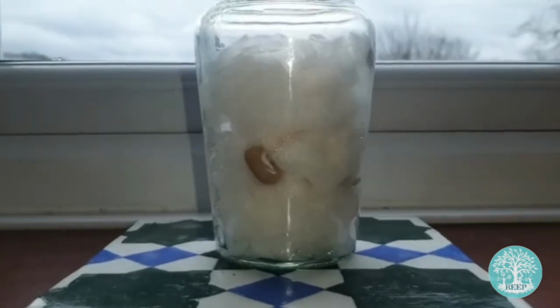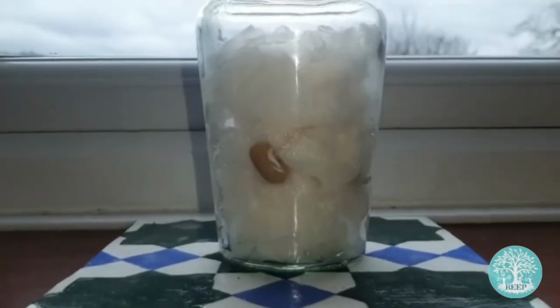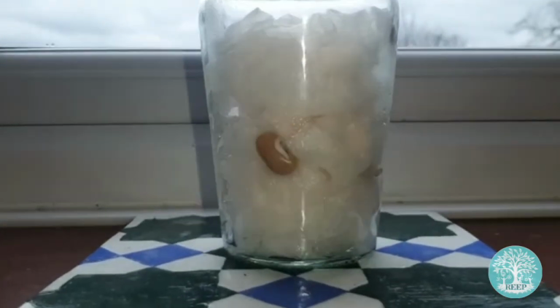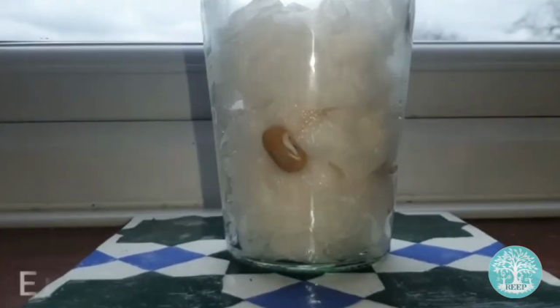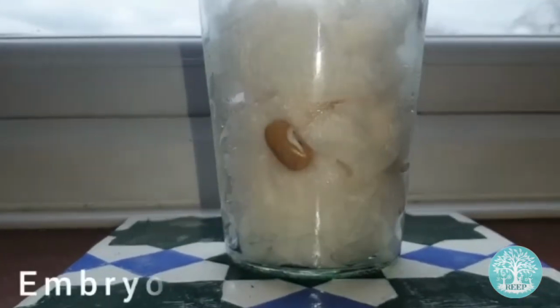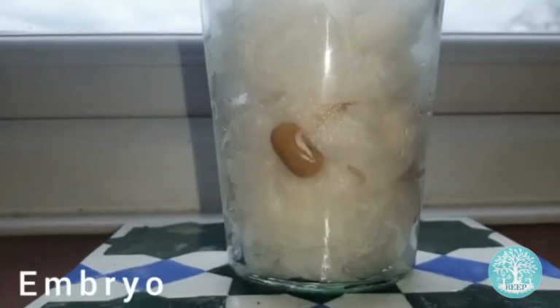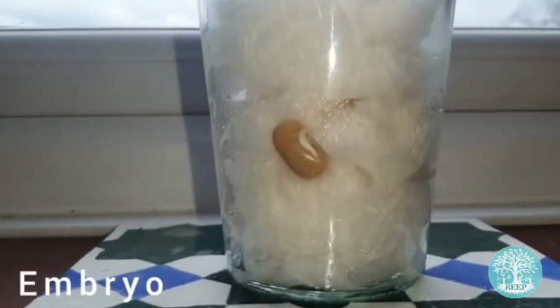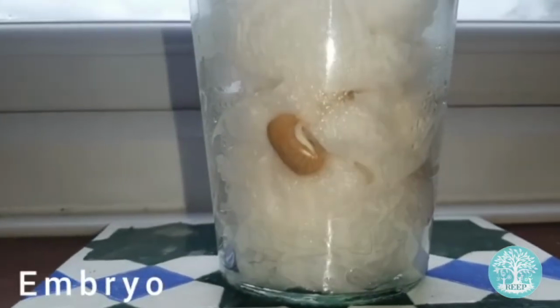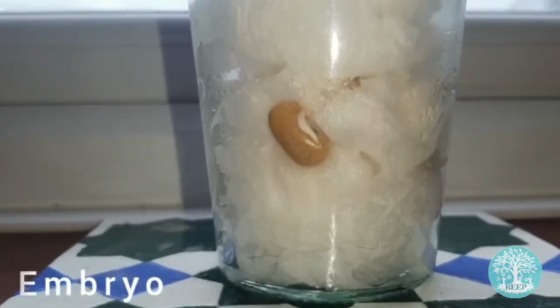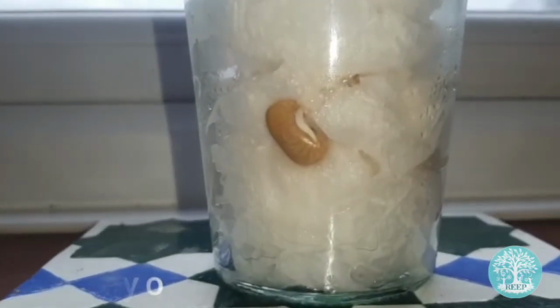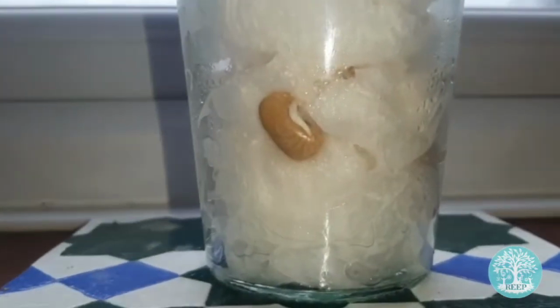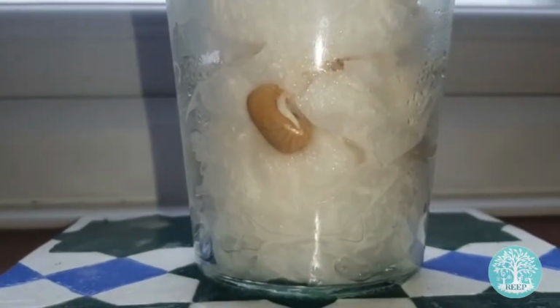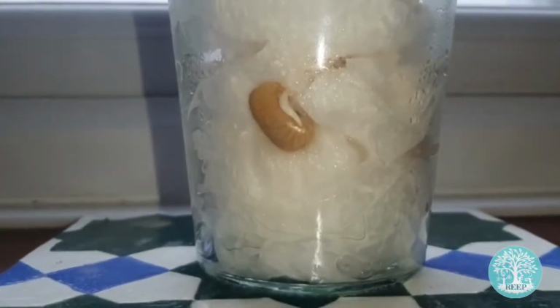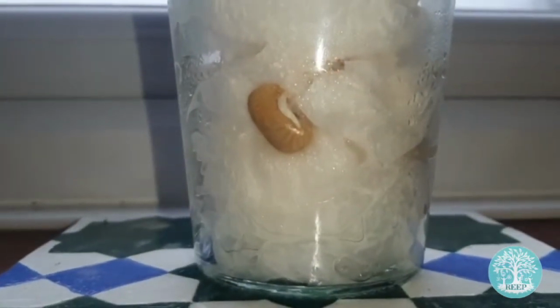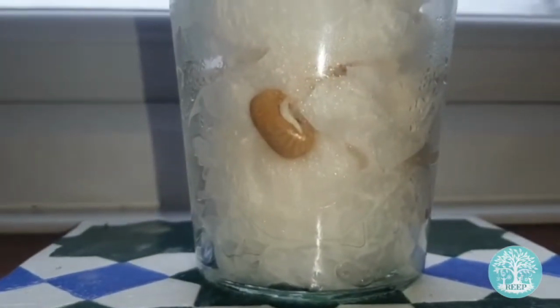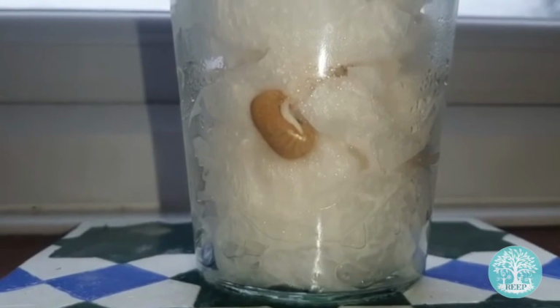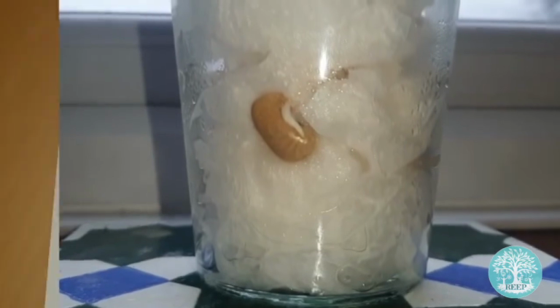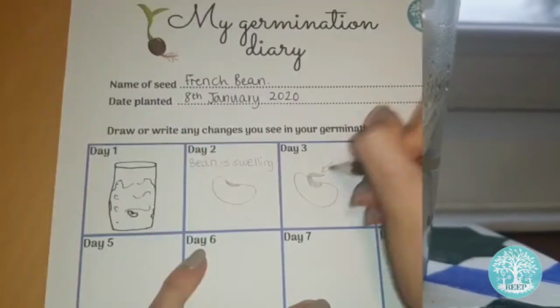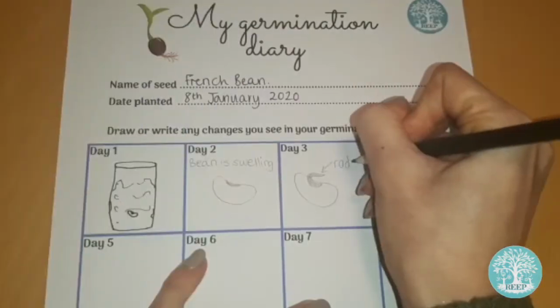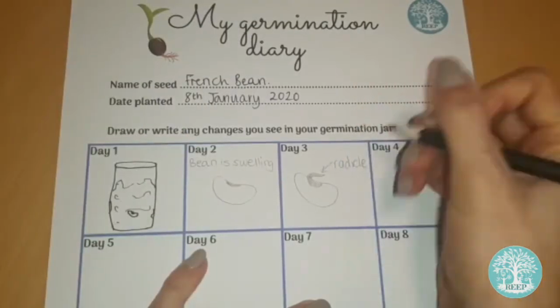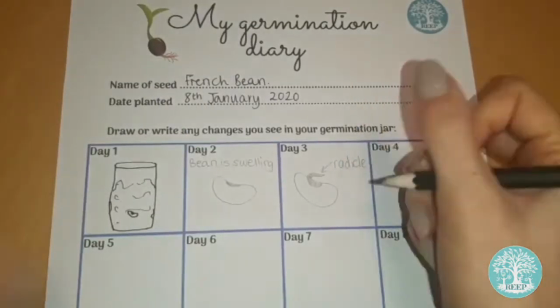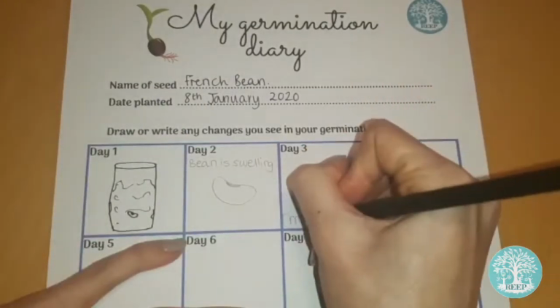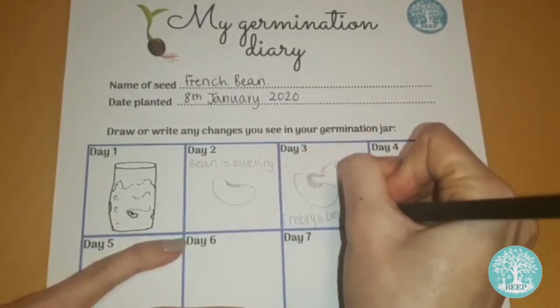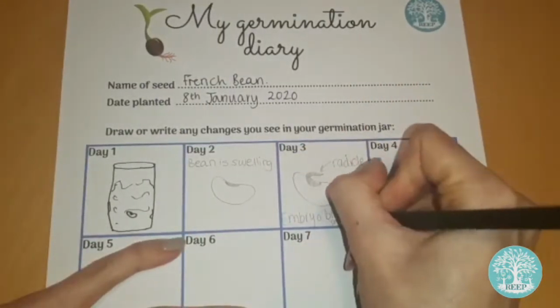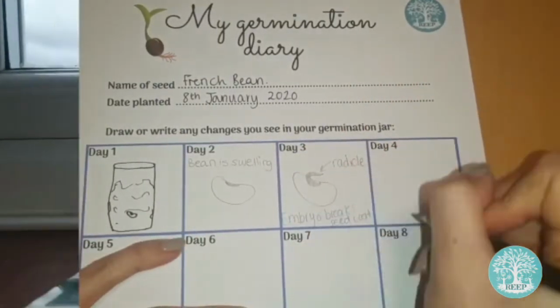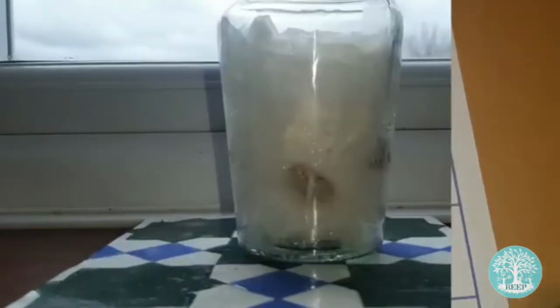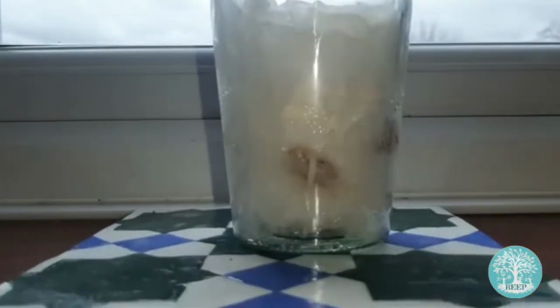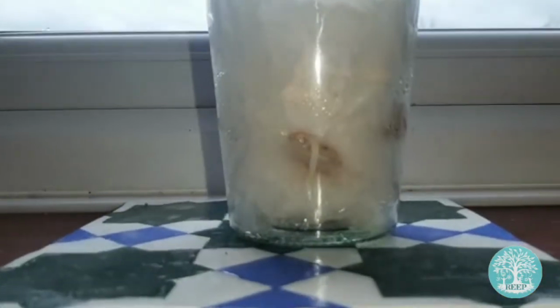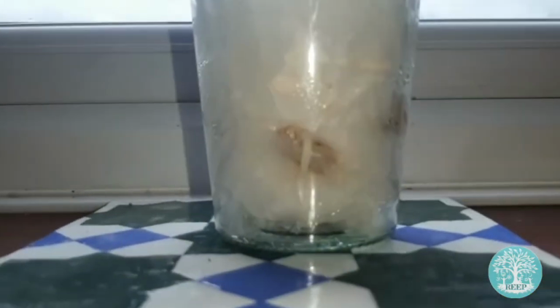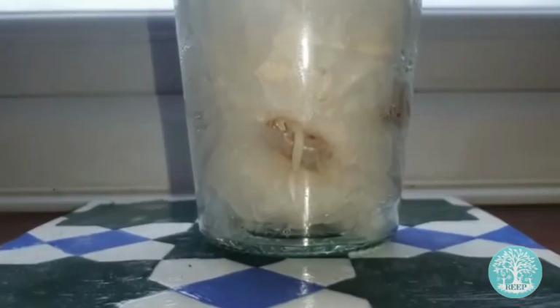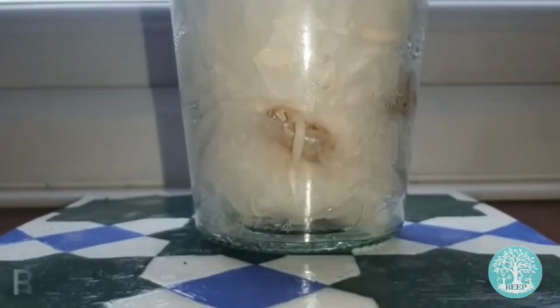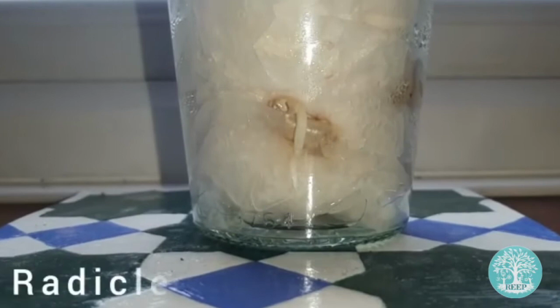Can you see that the embryo has broken through the seed coat of one of my beans? Now it's beginning to grow downwards to produce the first root, also known as the radicle.